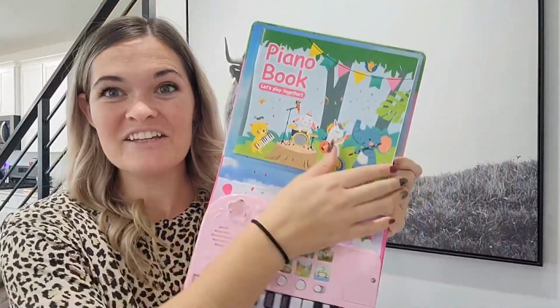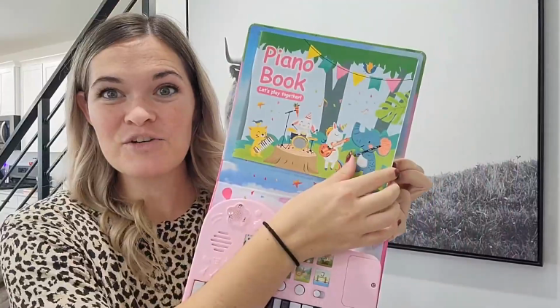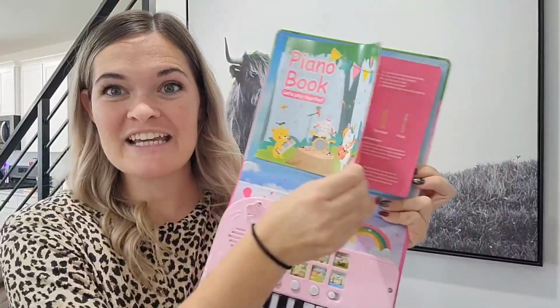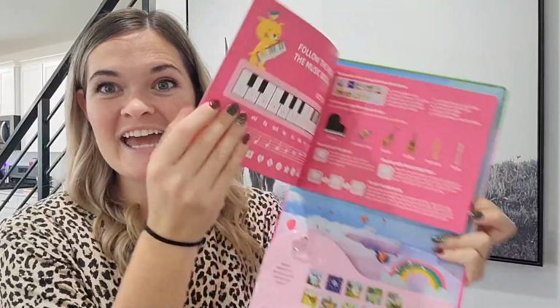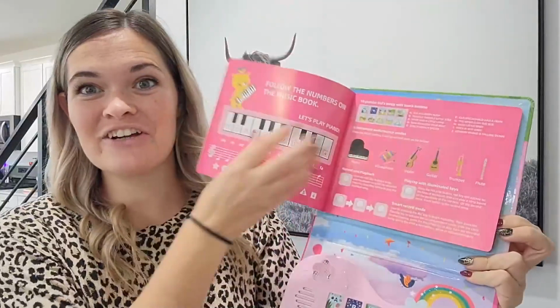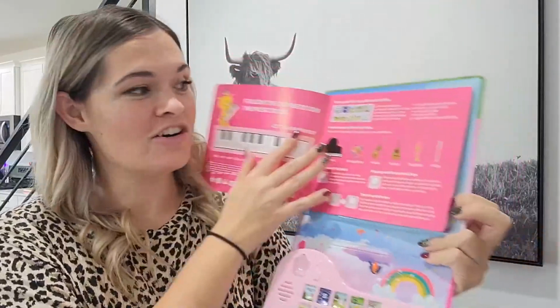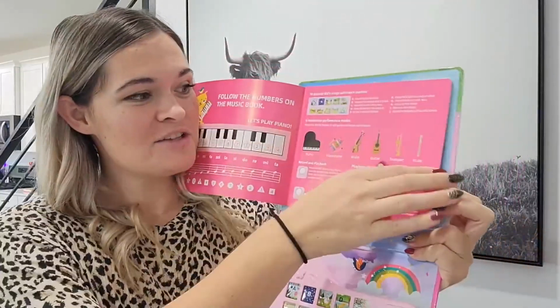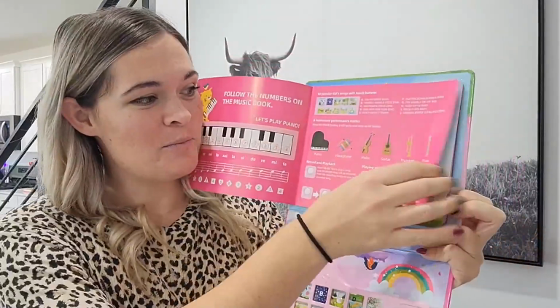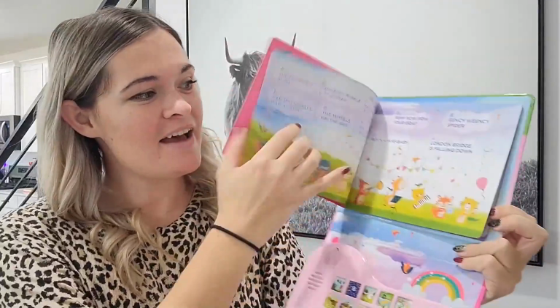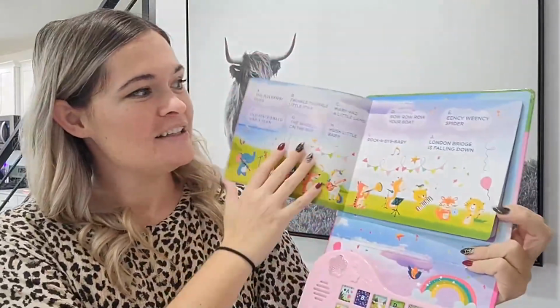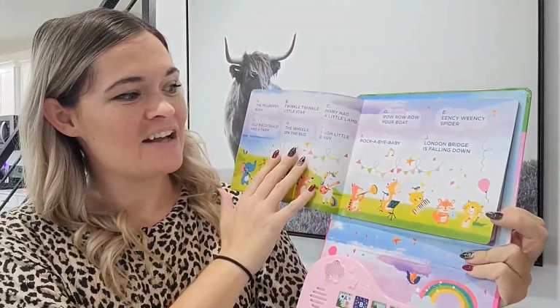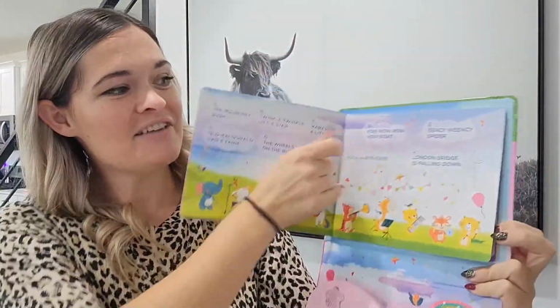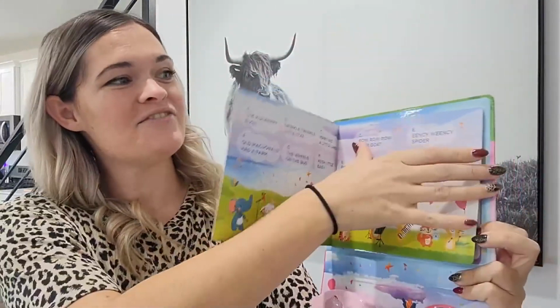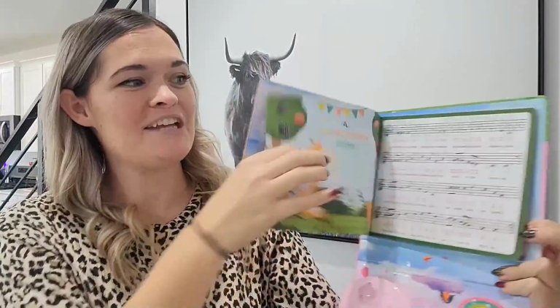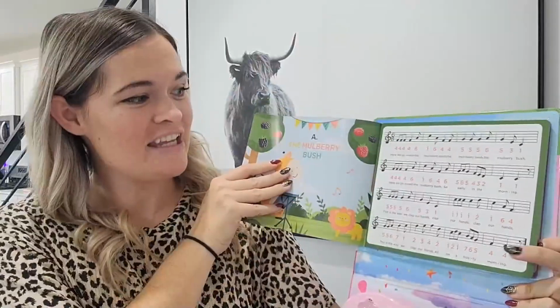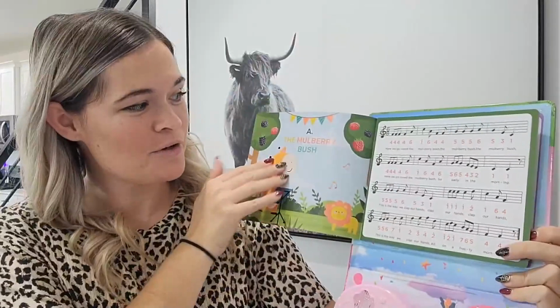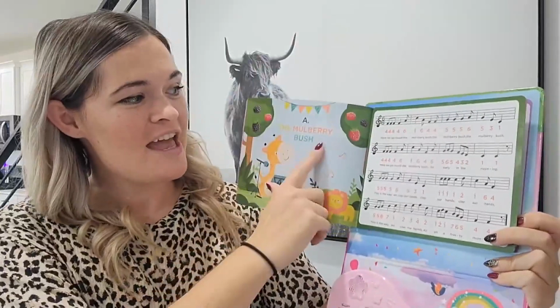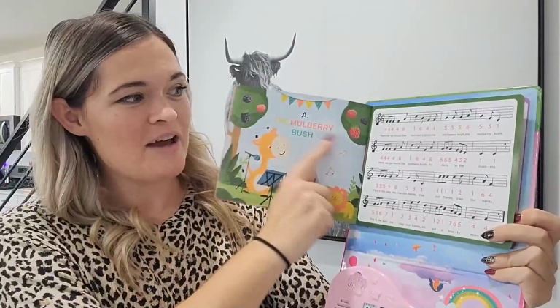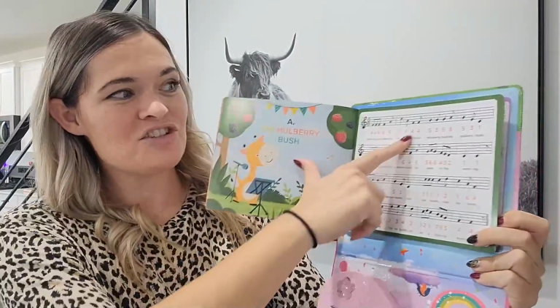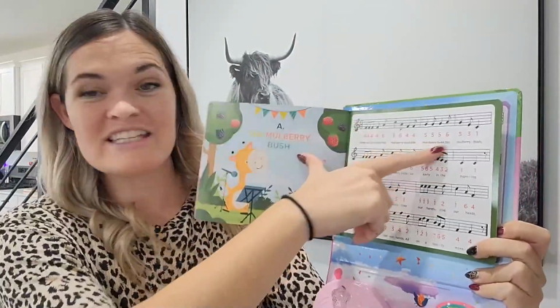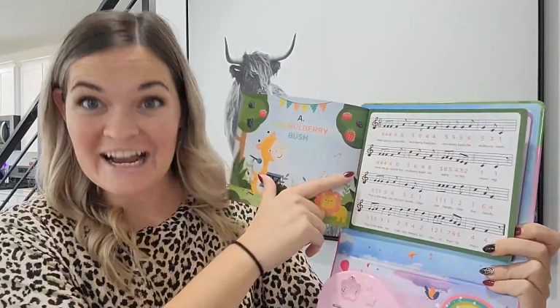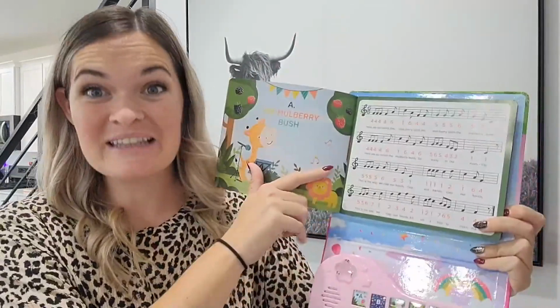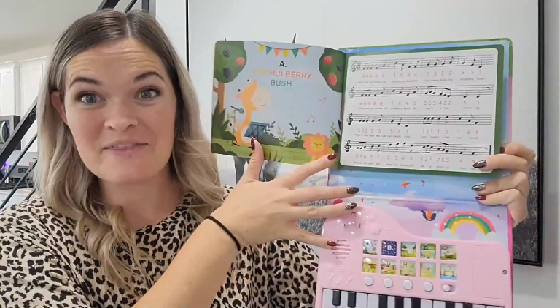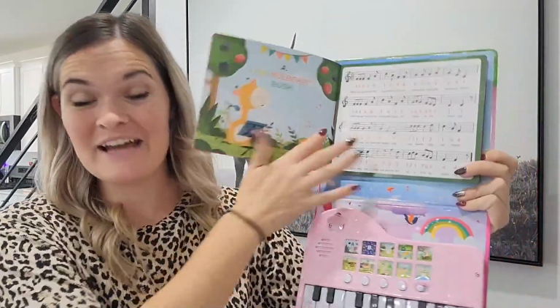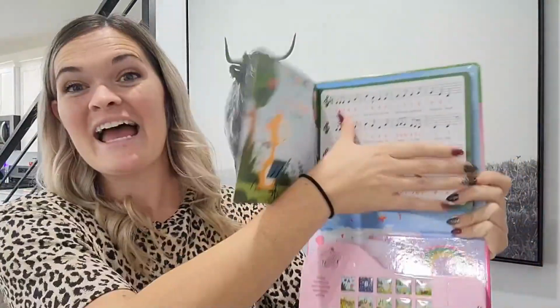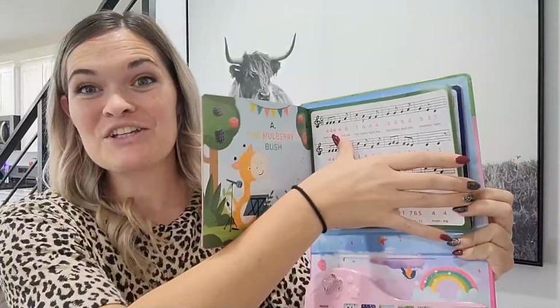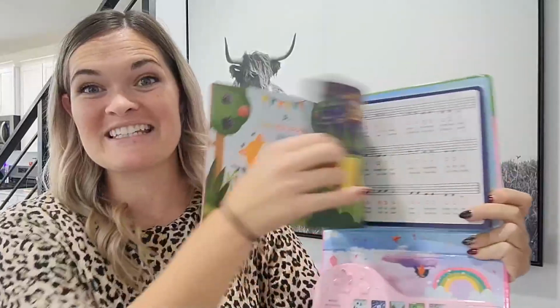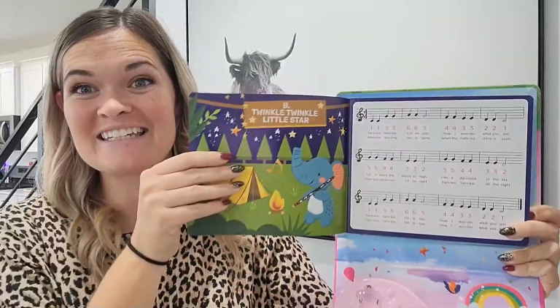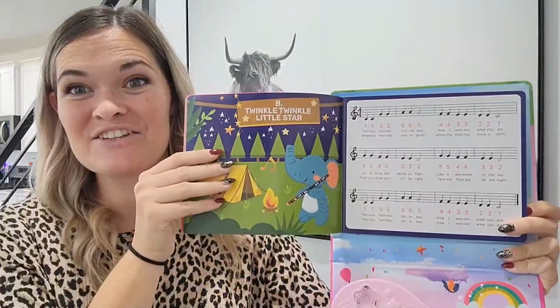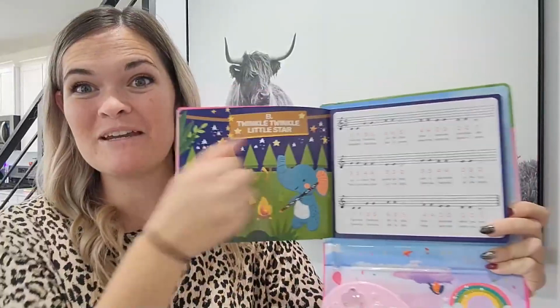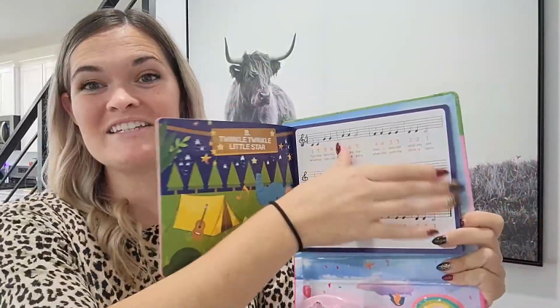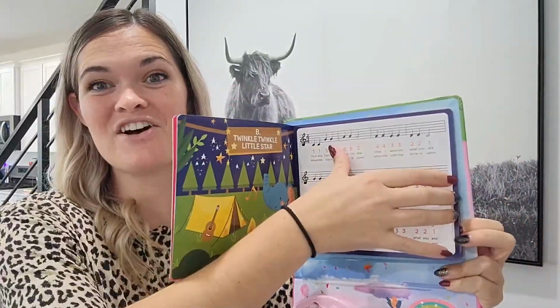Right here, you actually get 10 different songs. So as you open this up, look at all of these fun pages that they can go through. And then you have different songs that they can actually play with this piano — so many fun different songs.